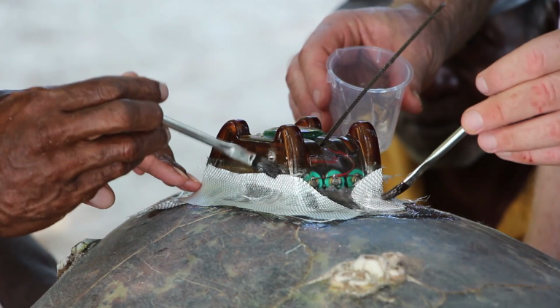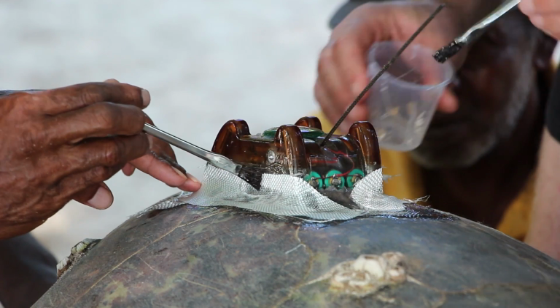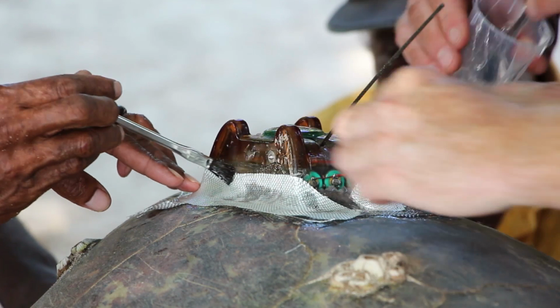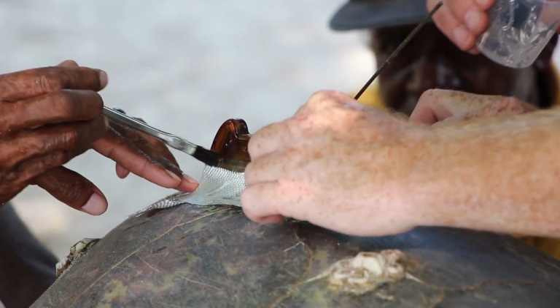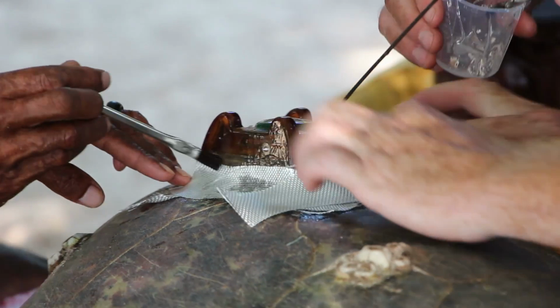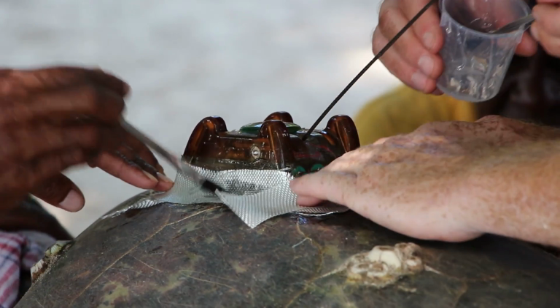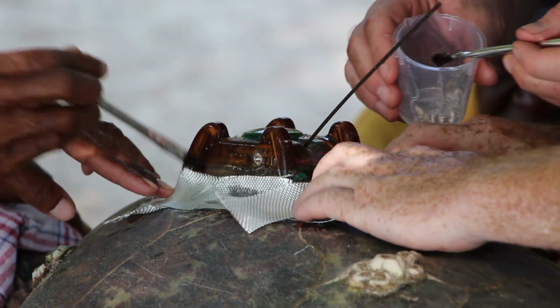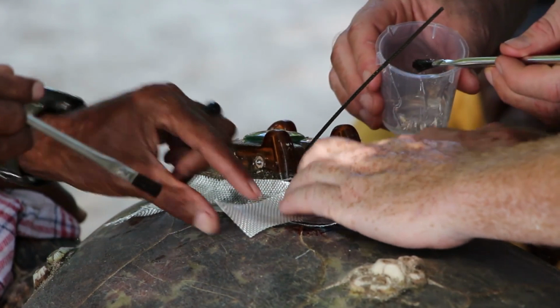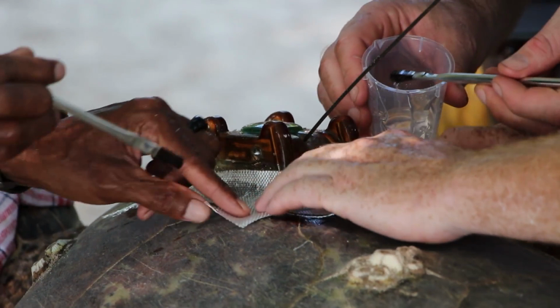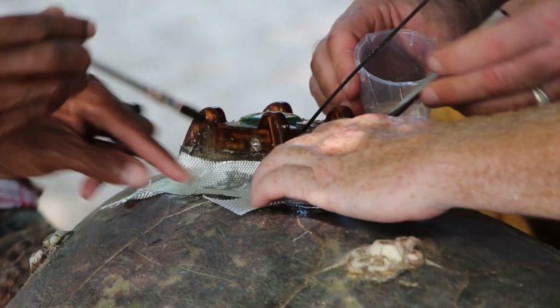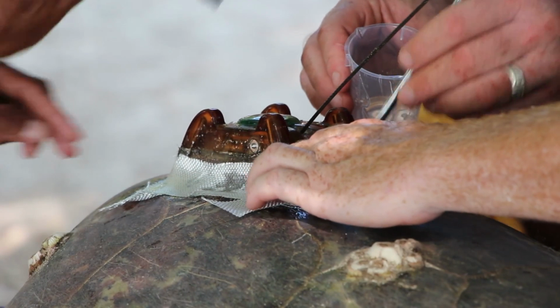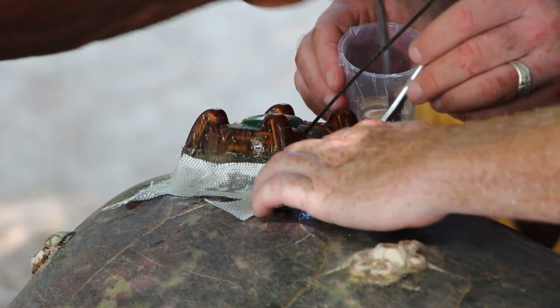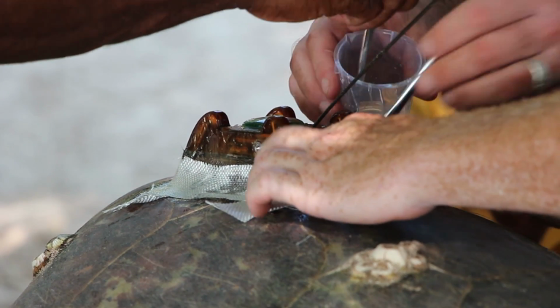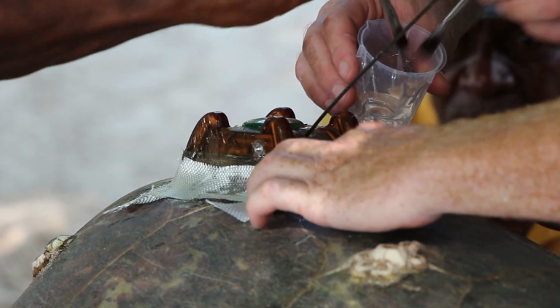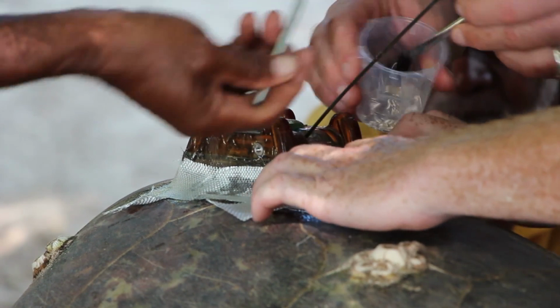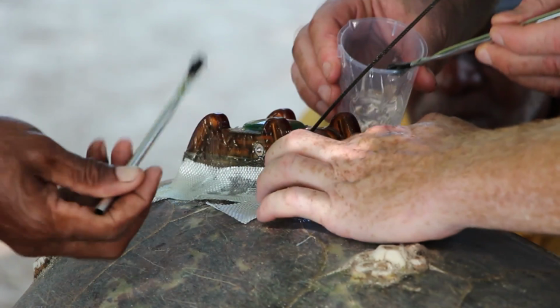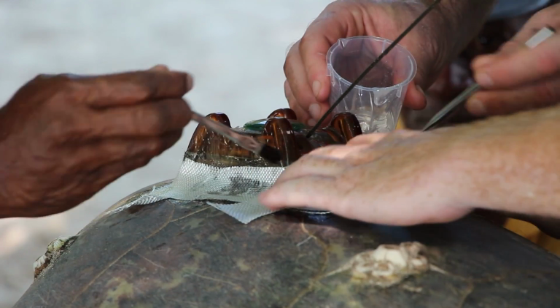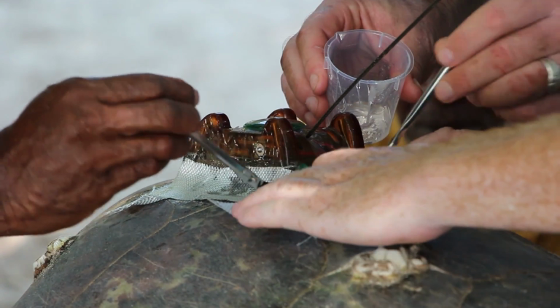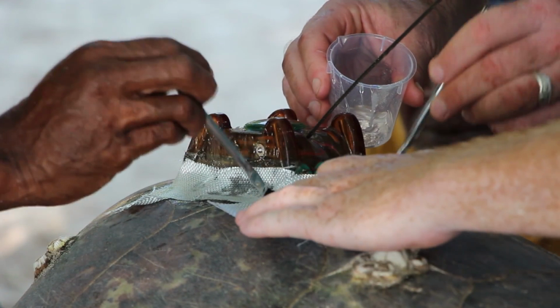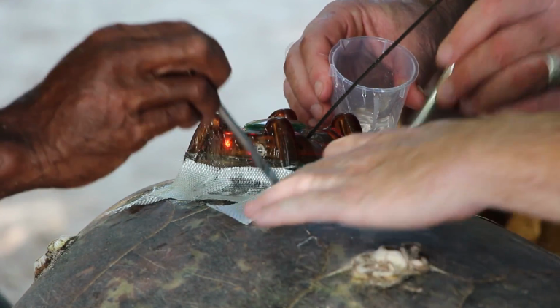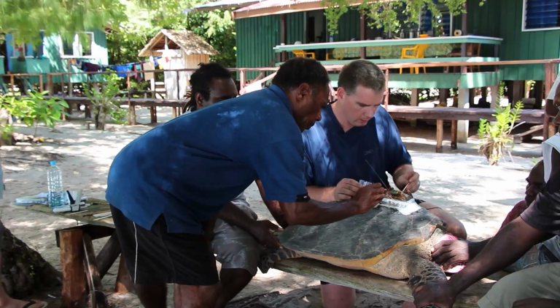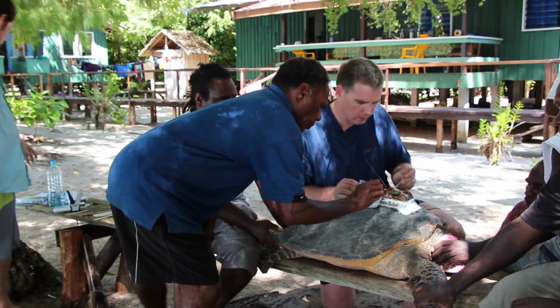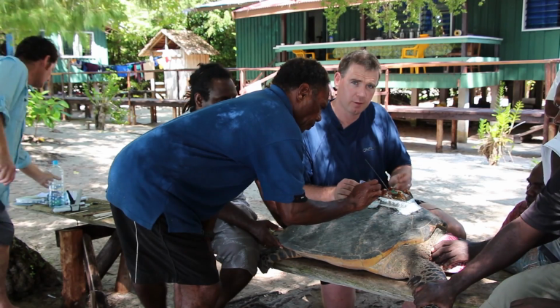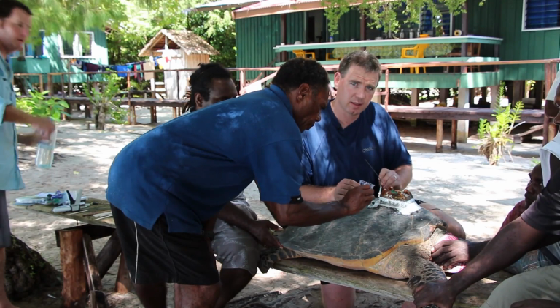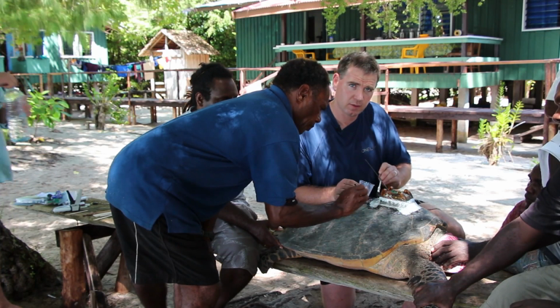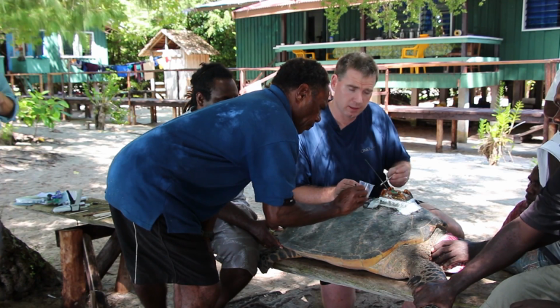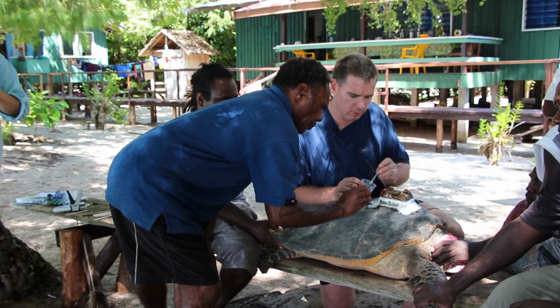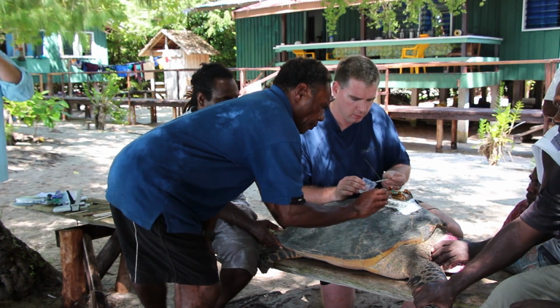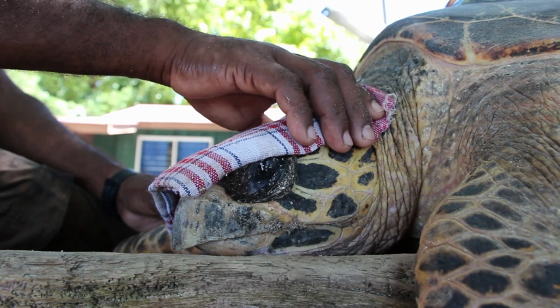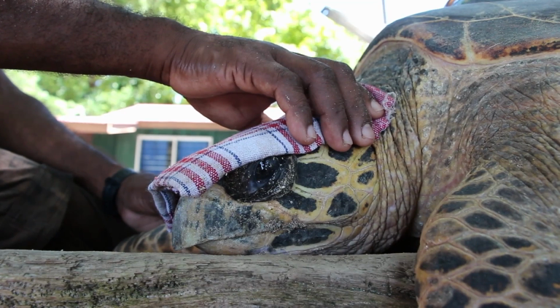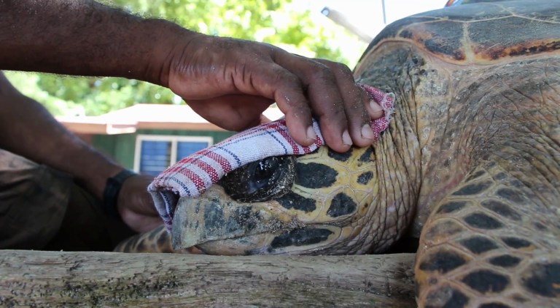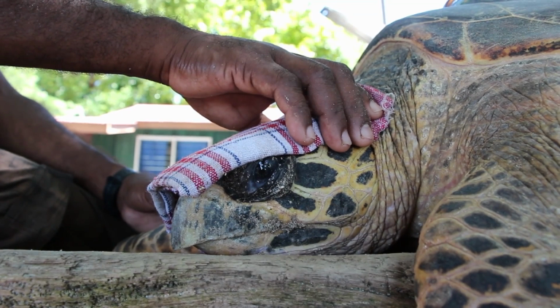This is the last stage of the tag application — we're applying more epoxy glue and laying some more fiber strips to keep it really secure. Then we'll leave the tag for about six hours so it sets well, and then we'll let the turtle go right here on the beach.